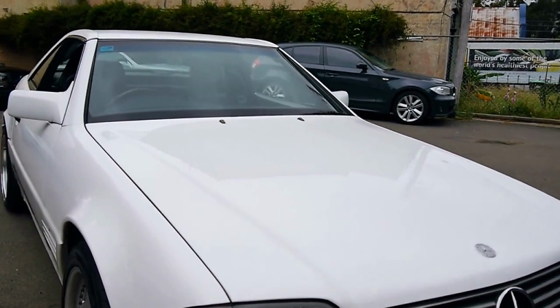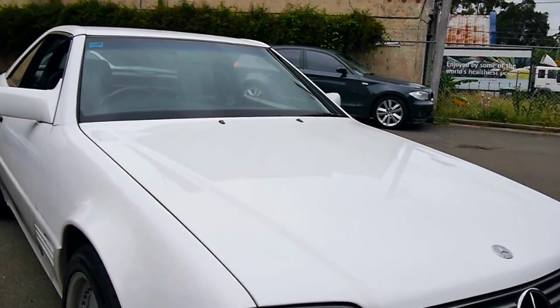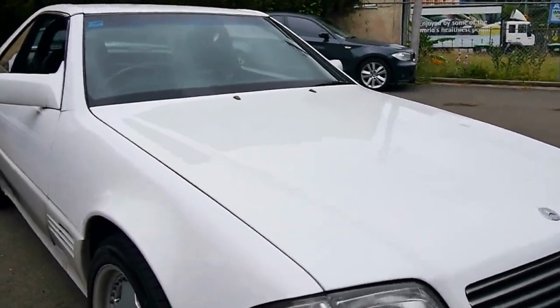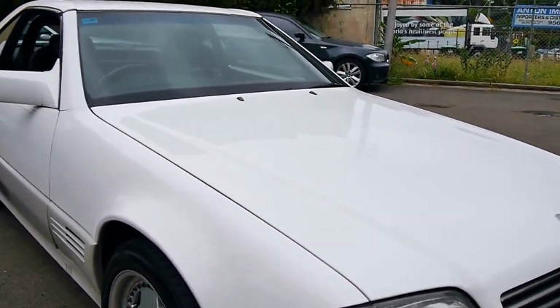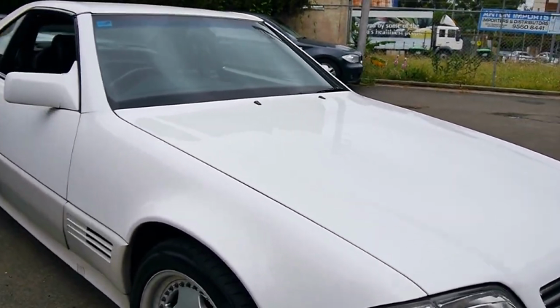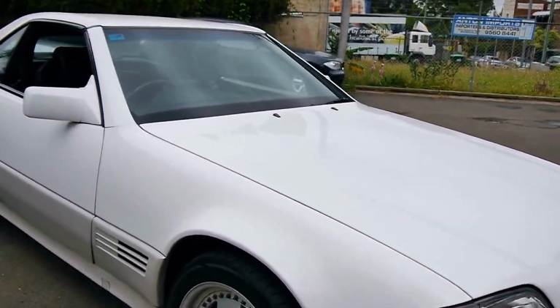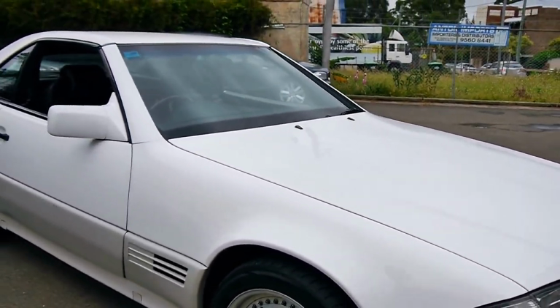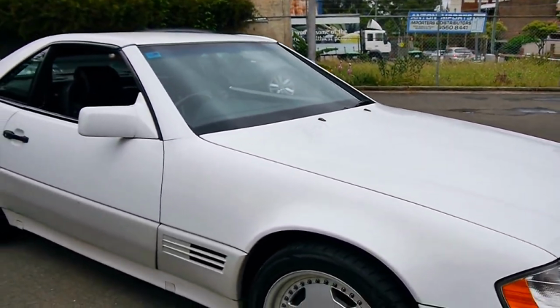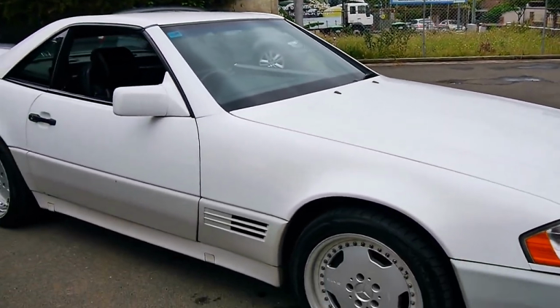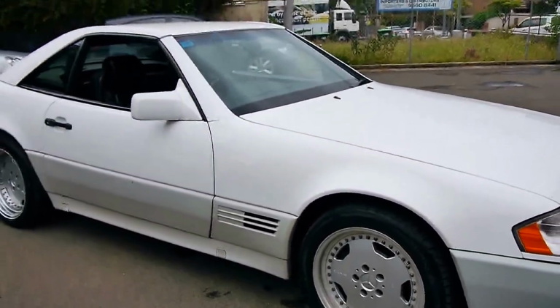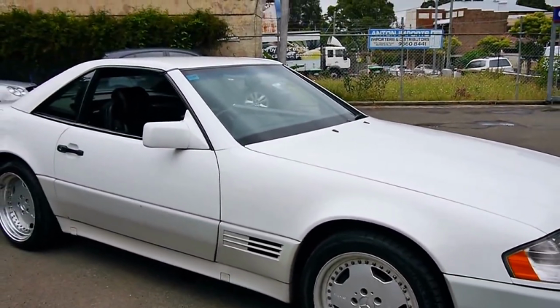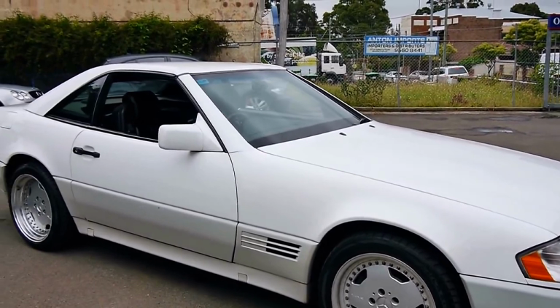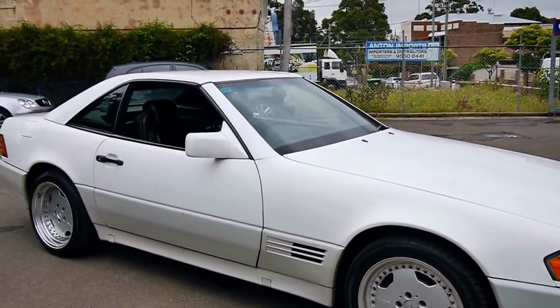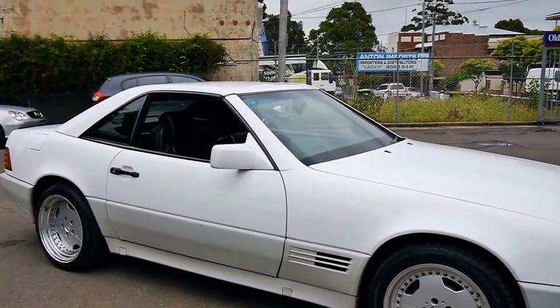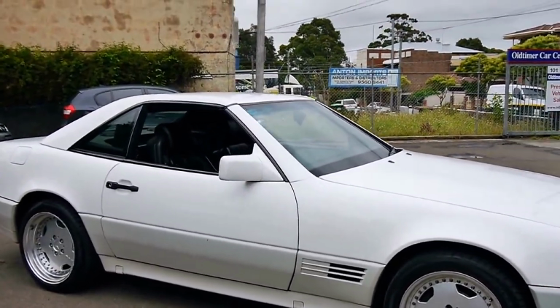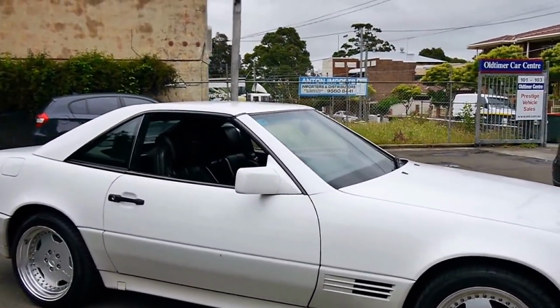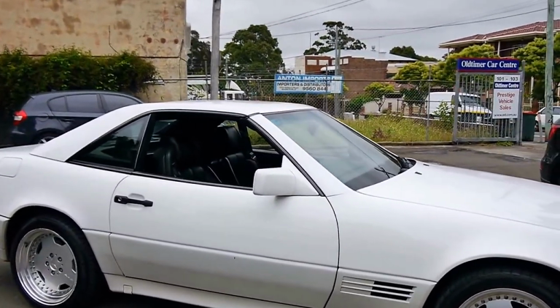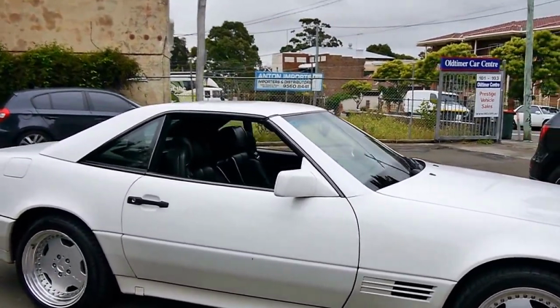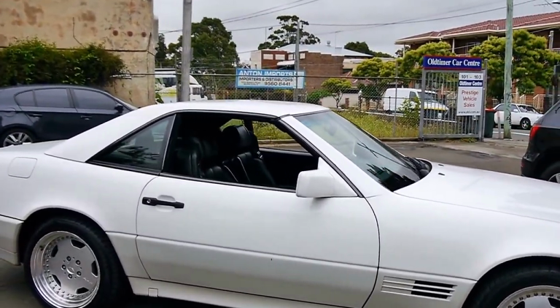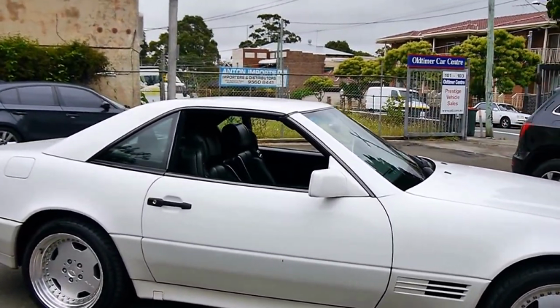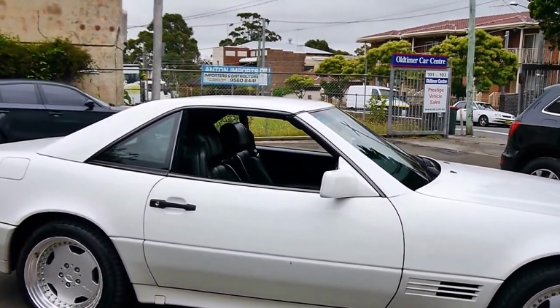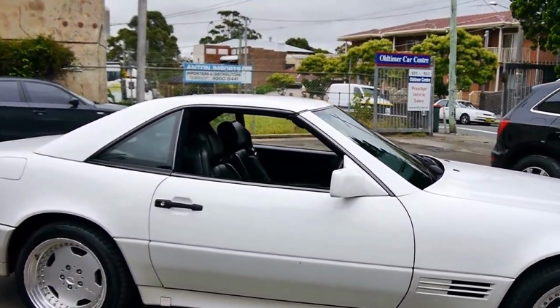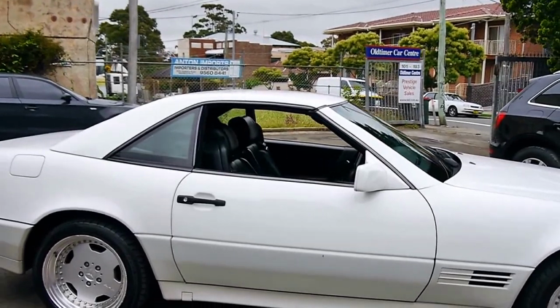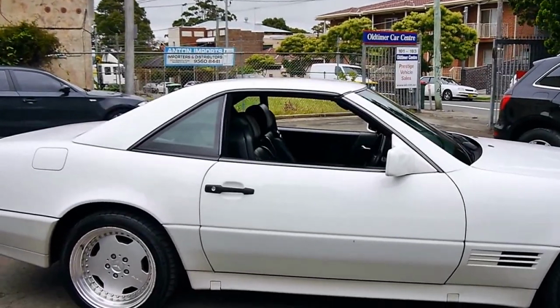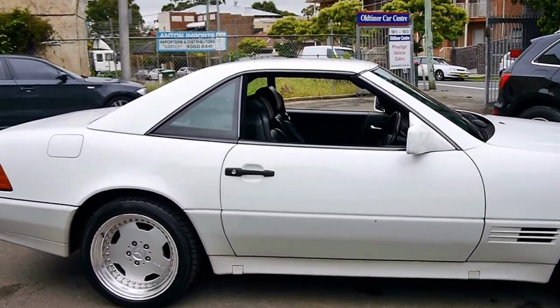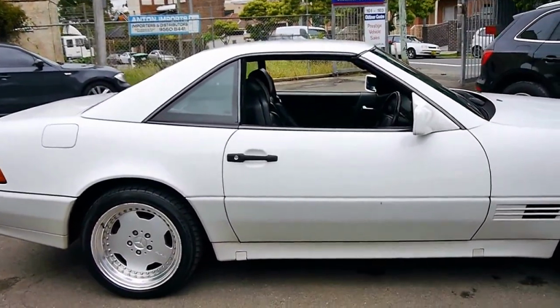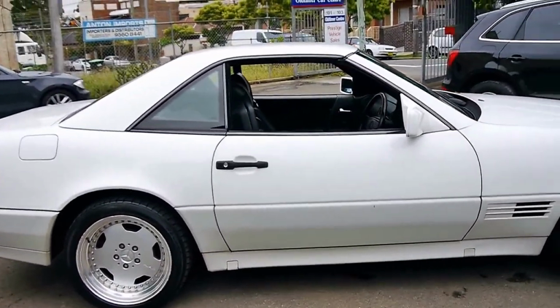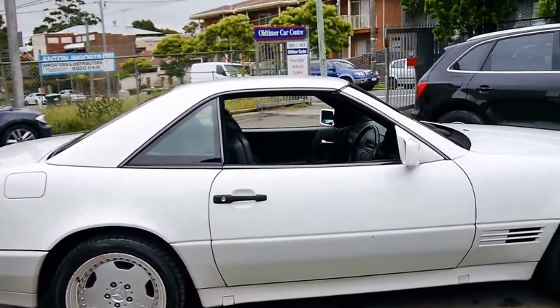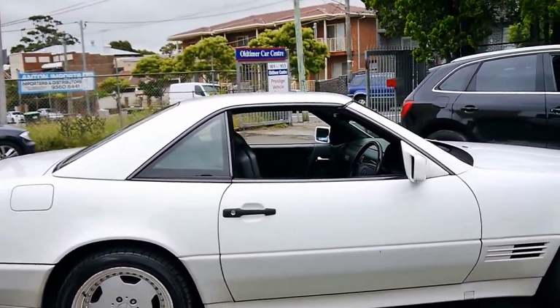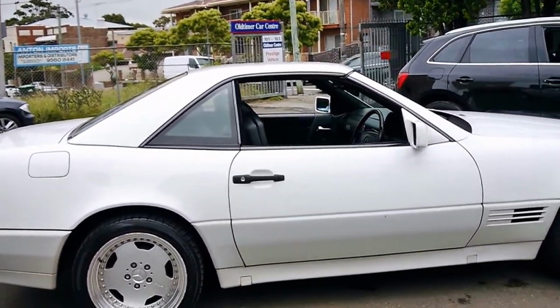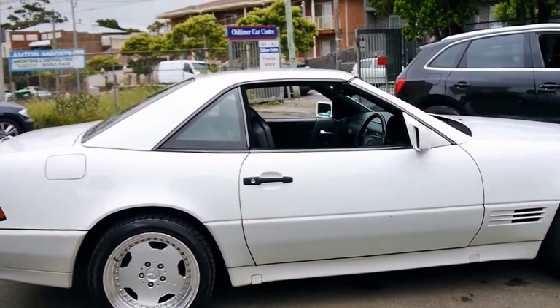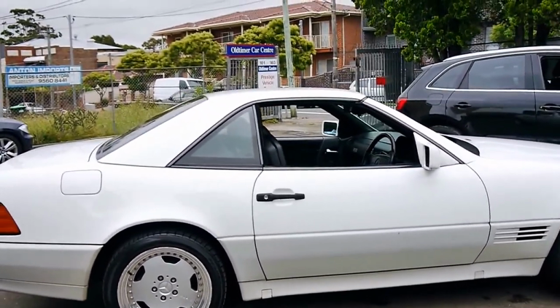The previous owner was quite fussy and he was a member of the Mercedes-Benz Club. He actually traded it on a 1980 SL — a 450 SLC — which was in immaculate condition.